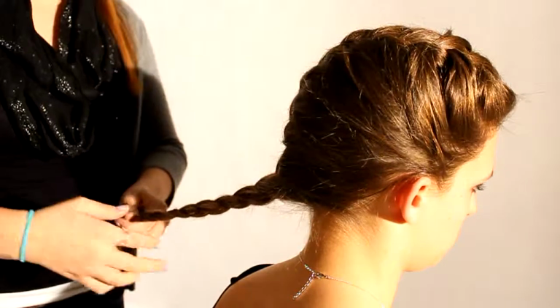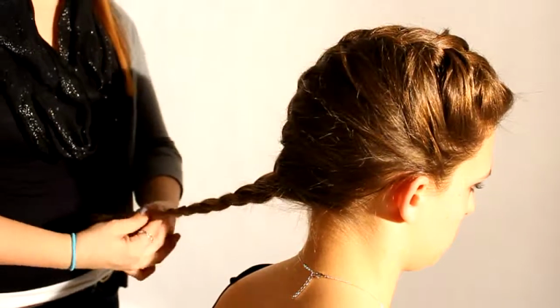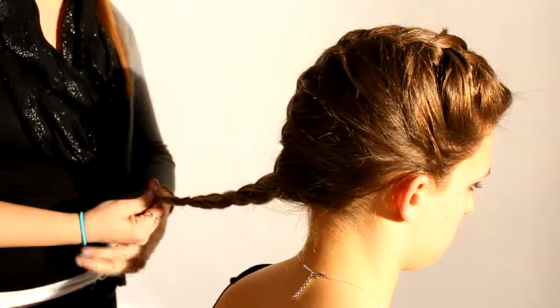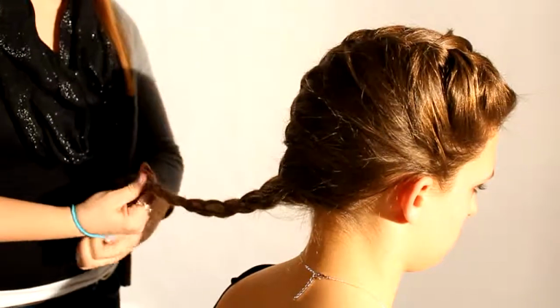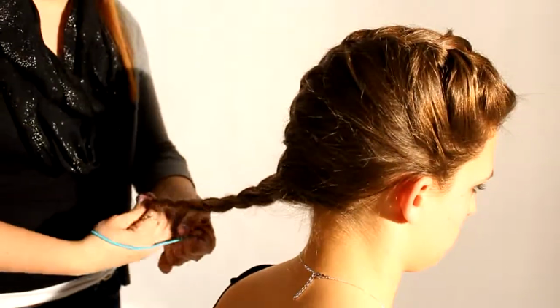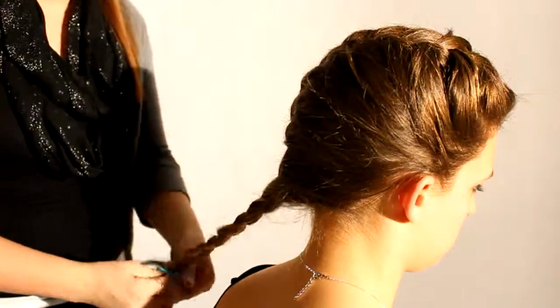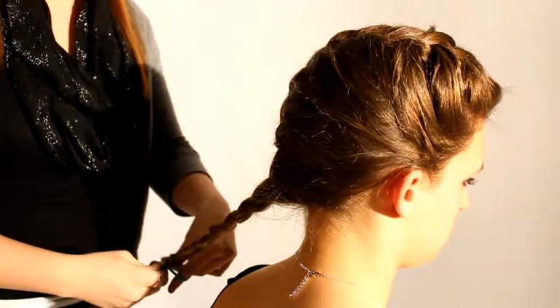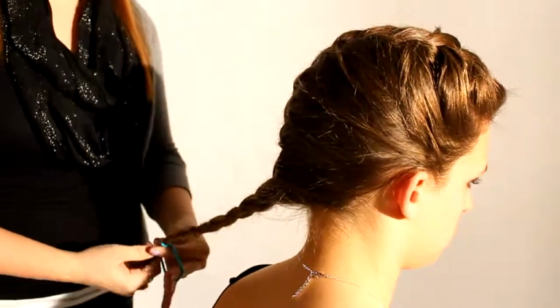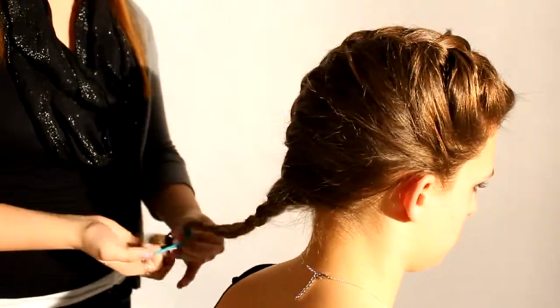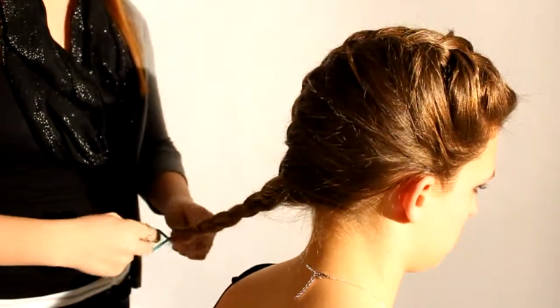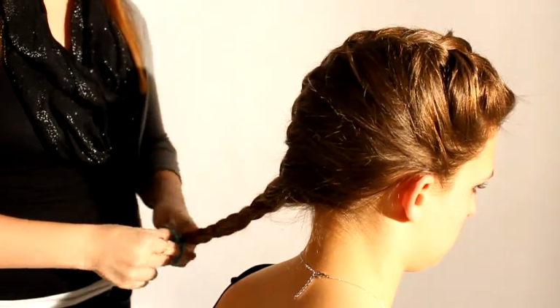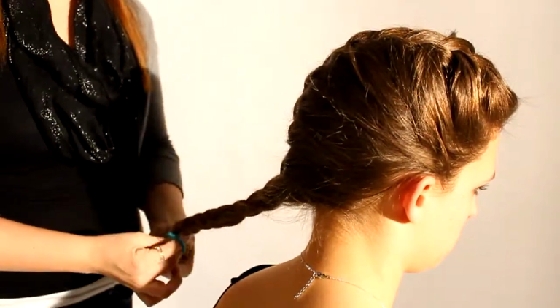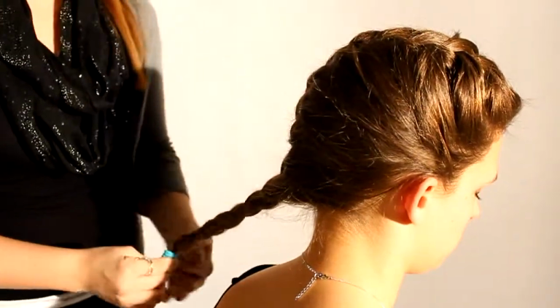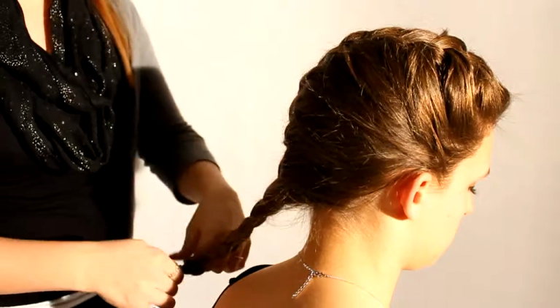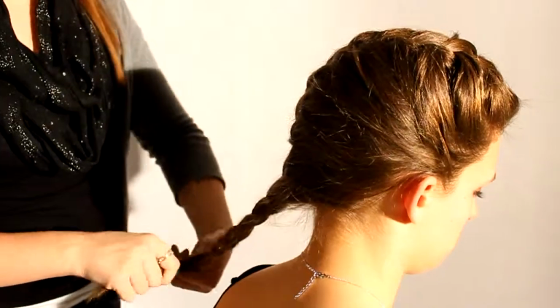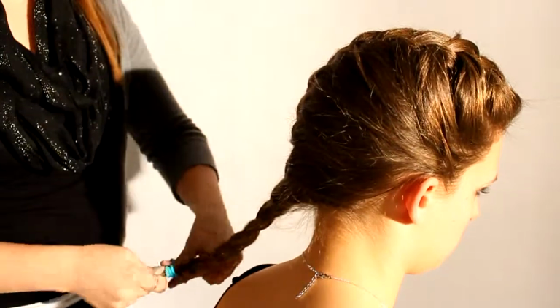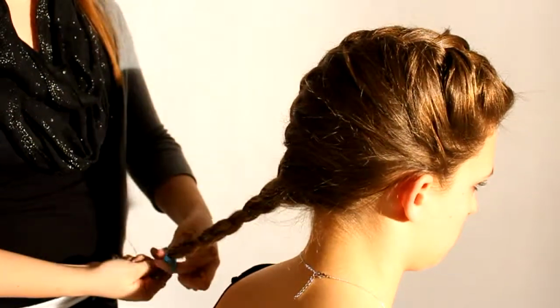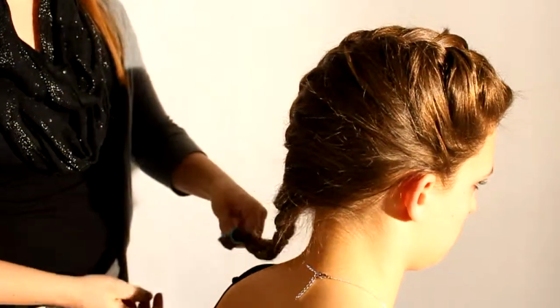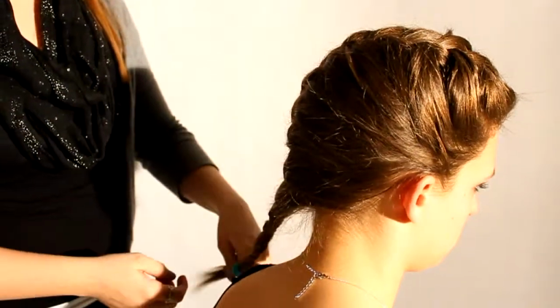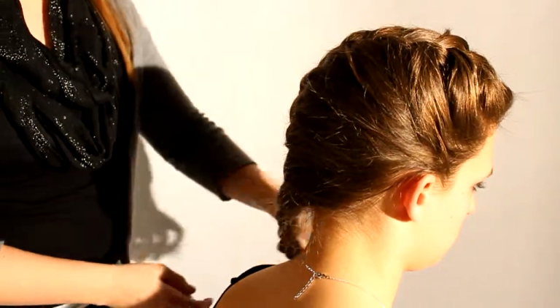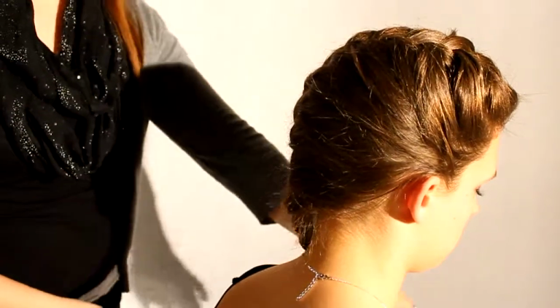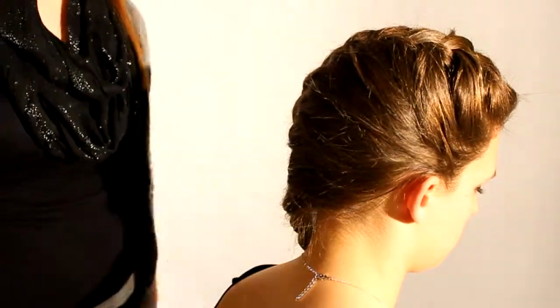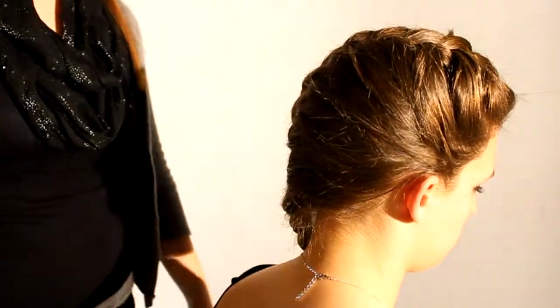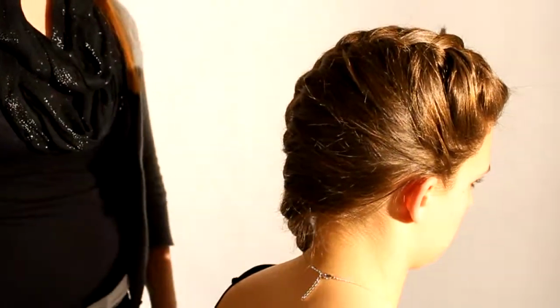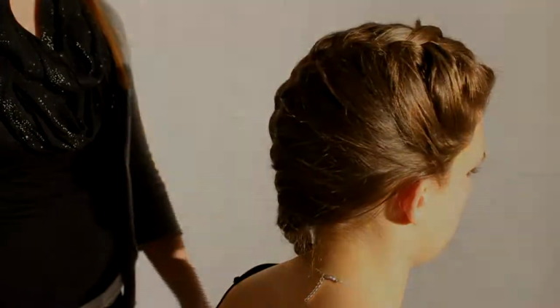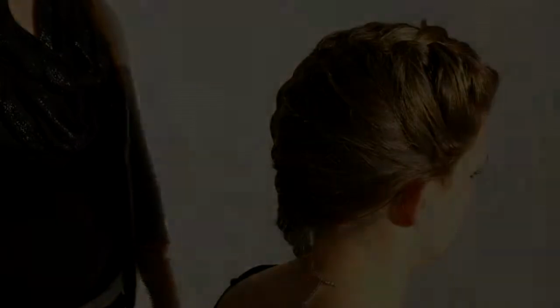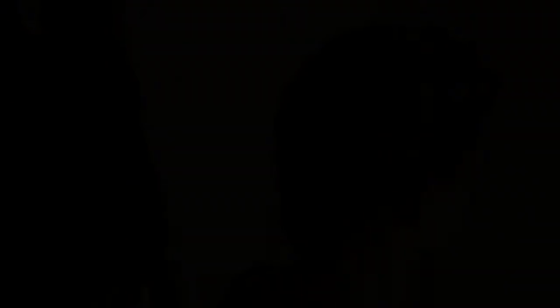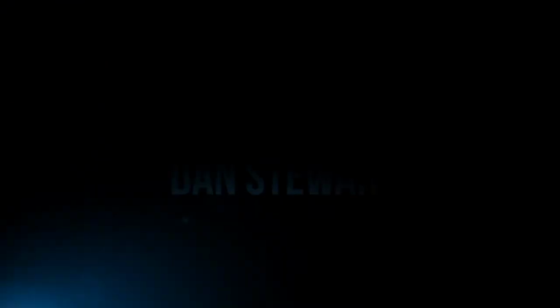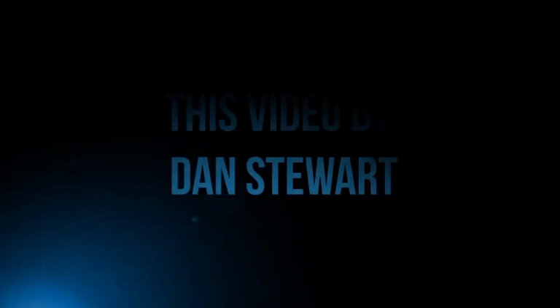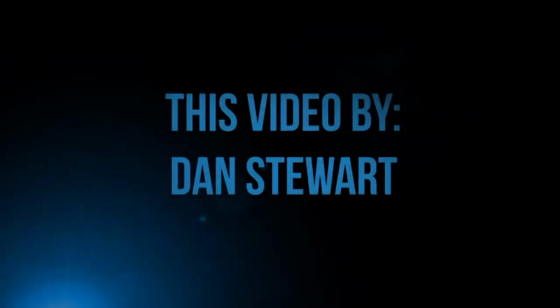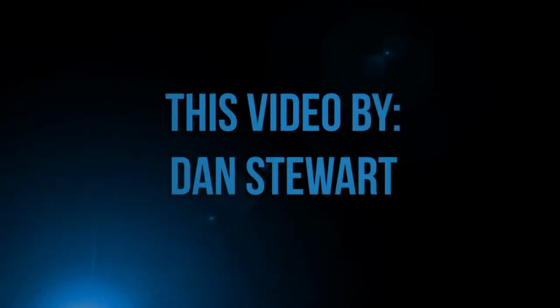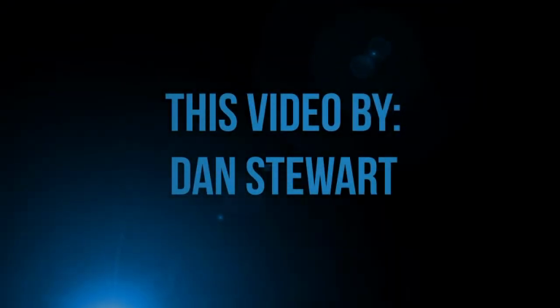Once that's done, you just tie it off with a ponytail, and then it's done.